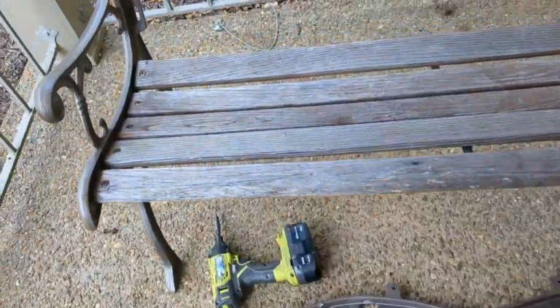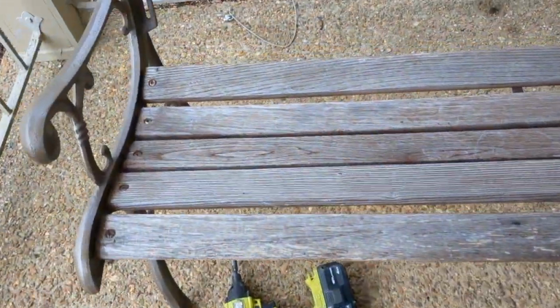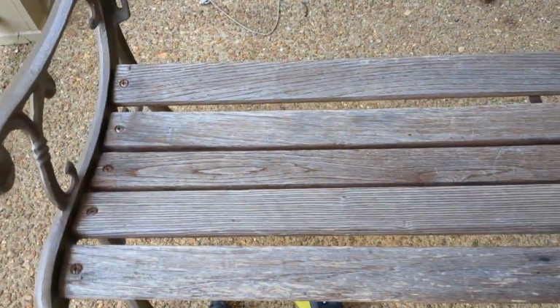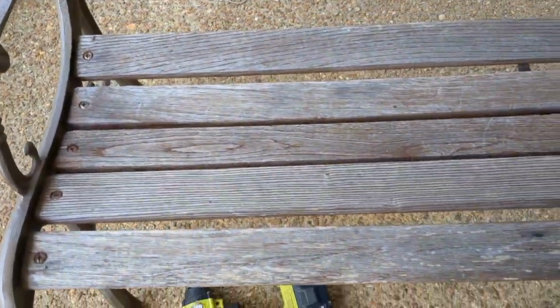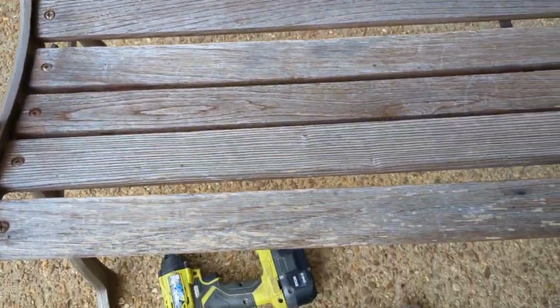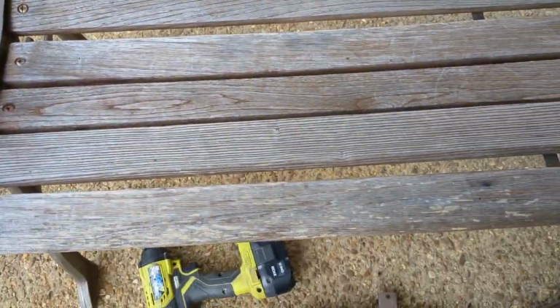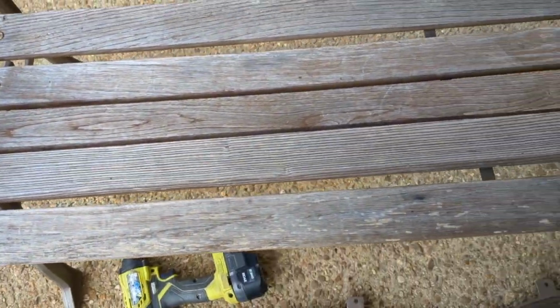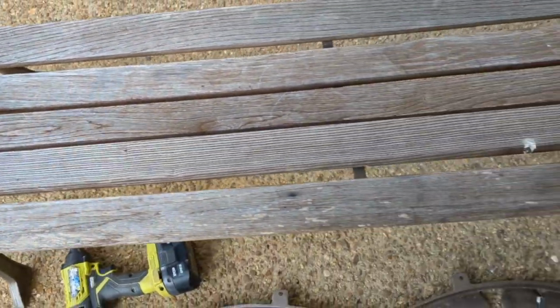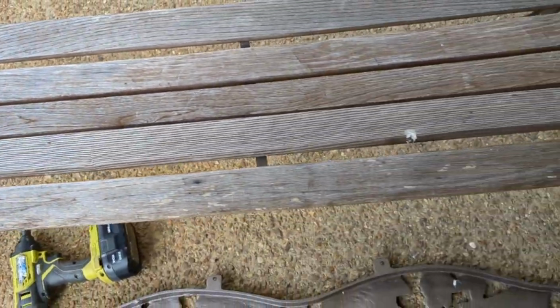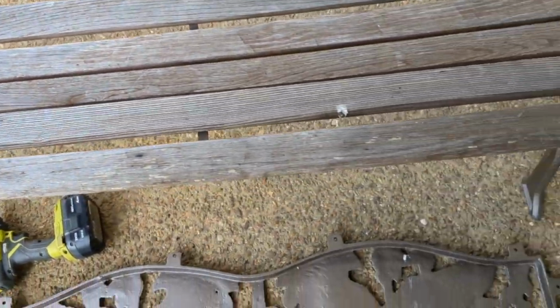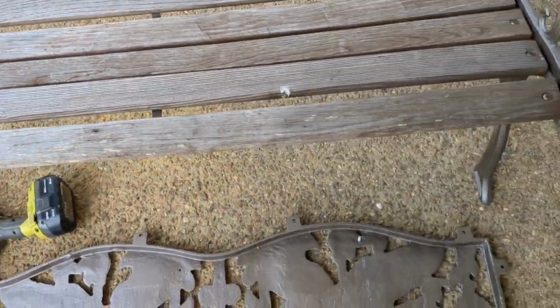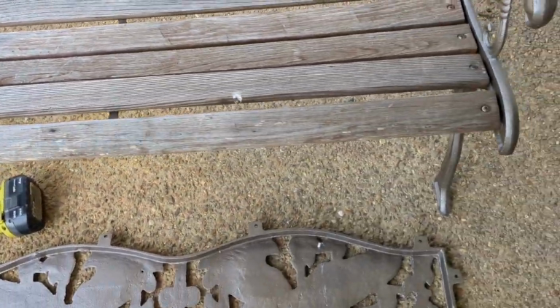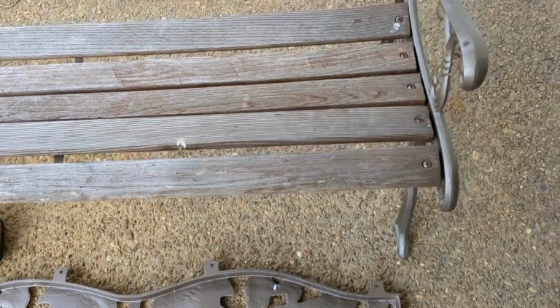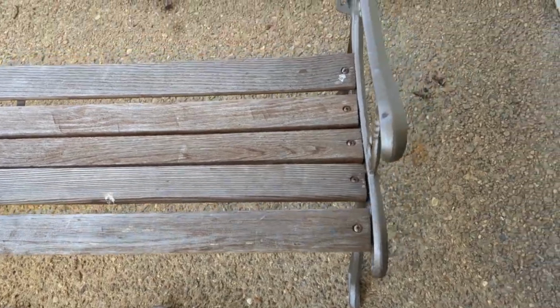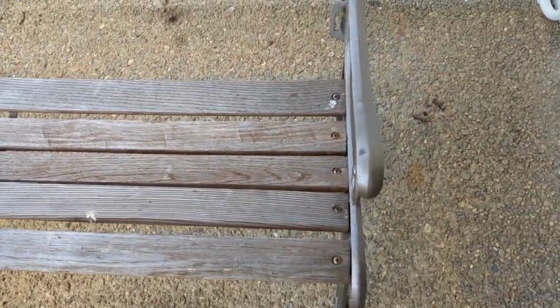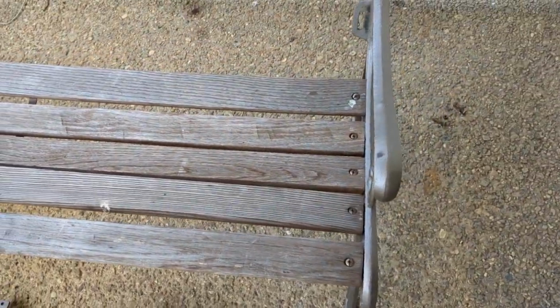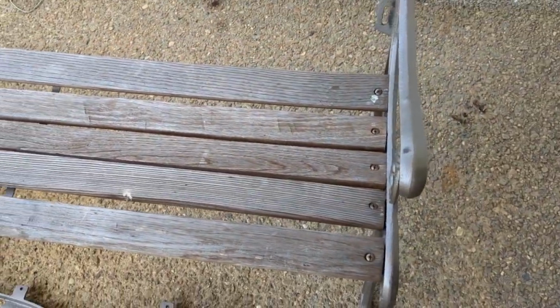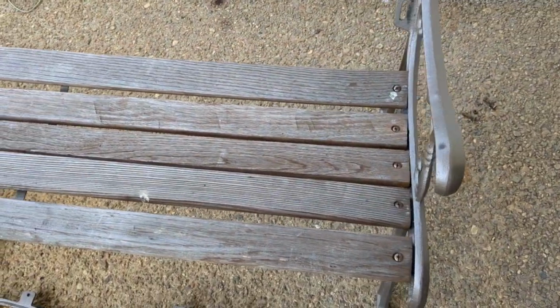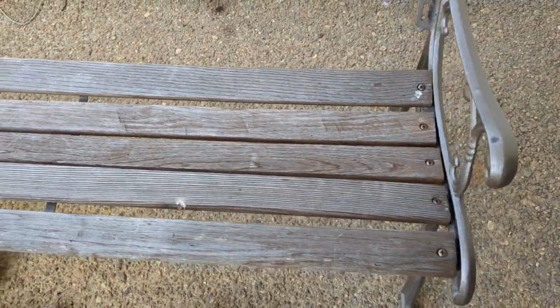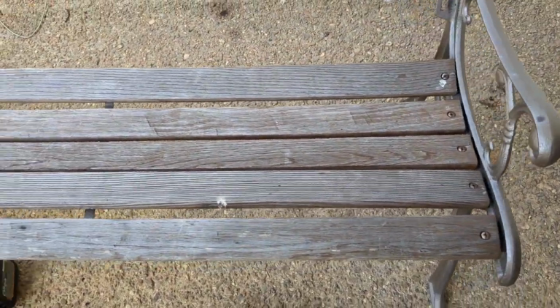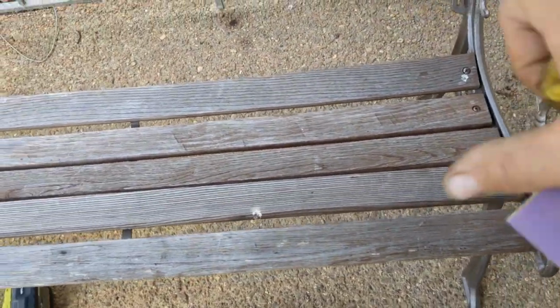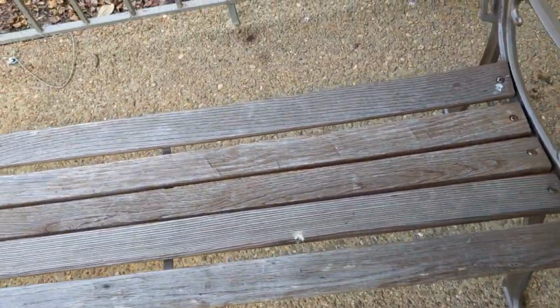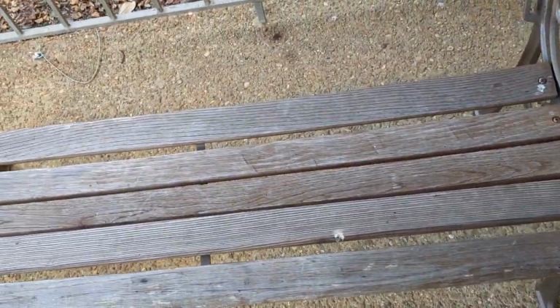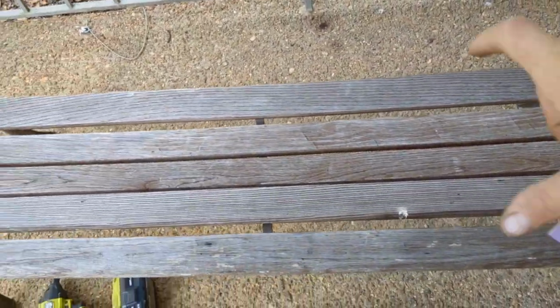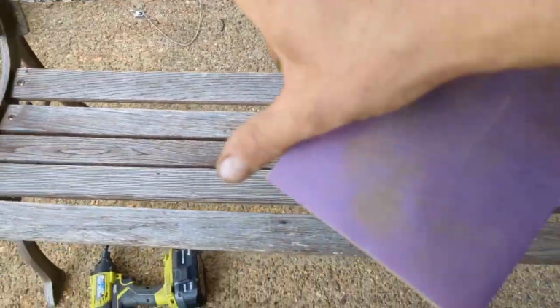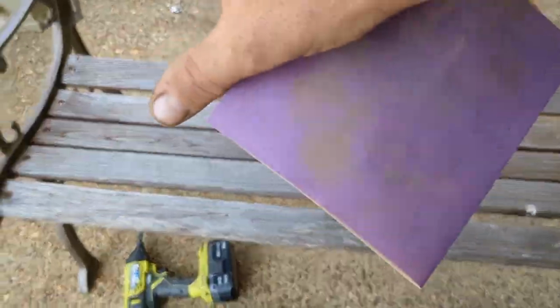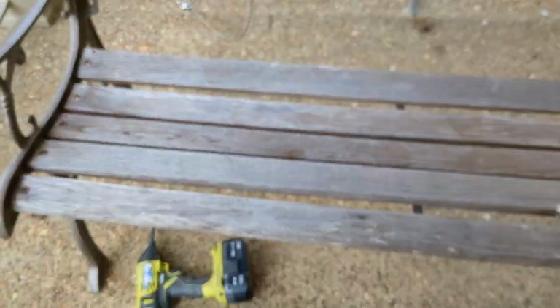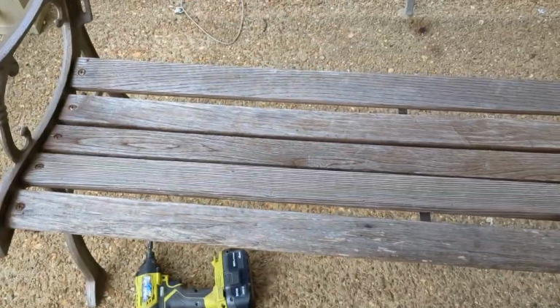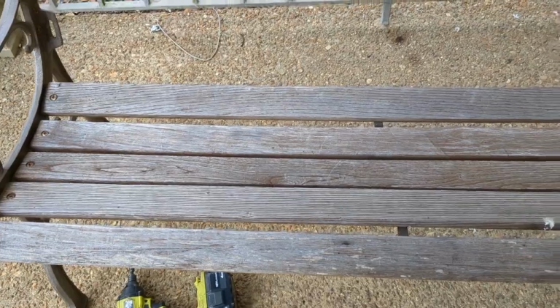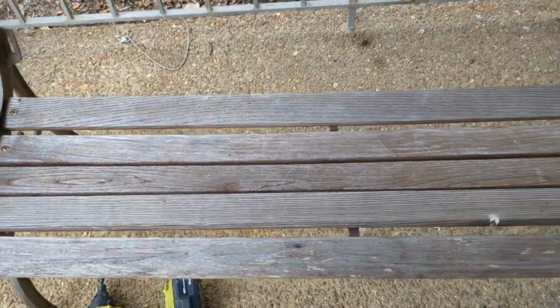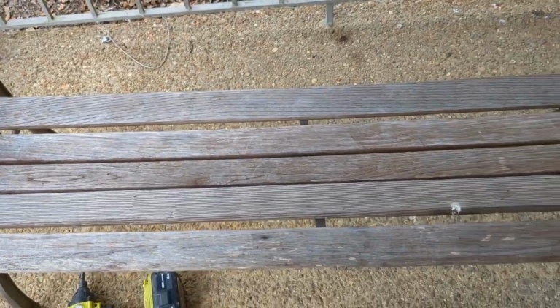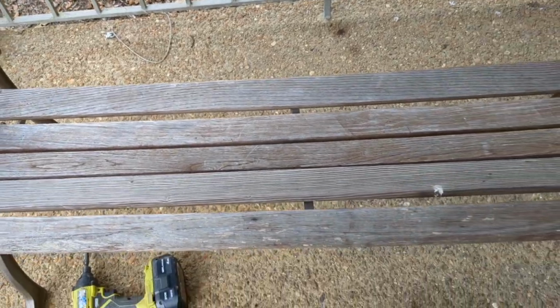All right, here are the bottoms. I'm going to leave this together and just try to move the bench around in order to keep all of this from falling apart. I'll show you guys what it looks like when I'm done.